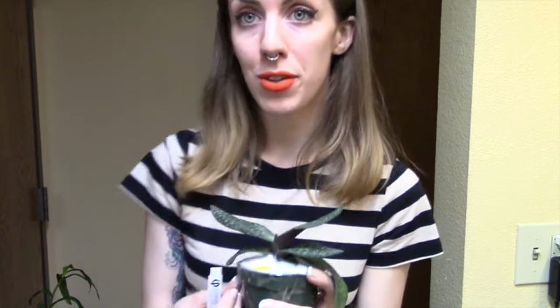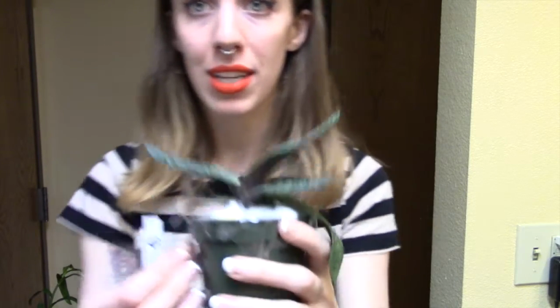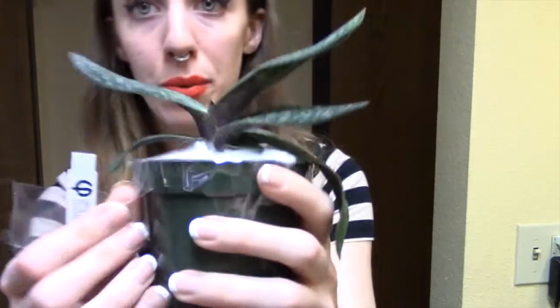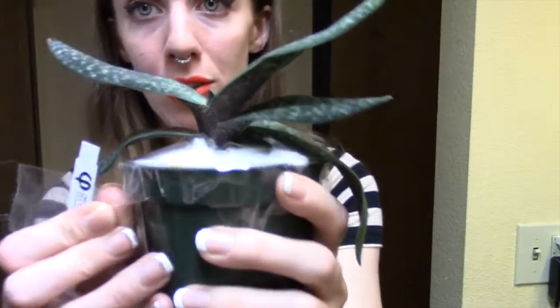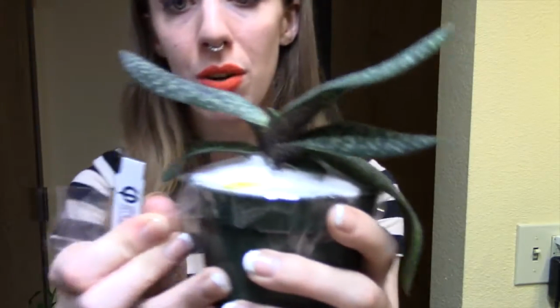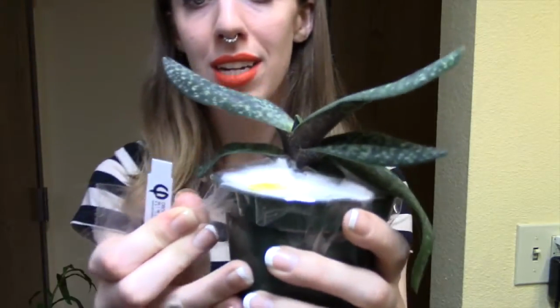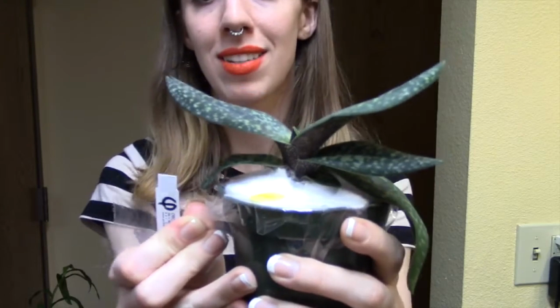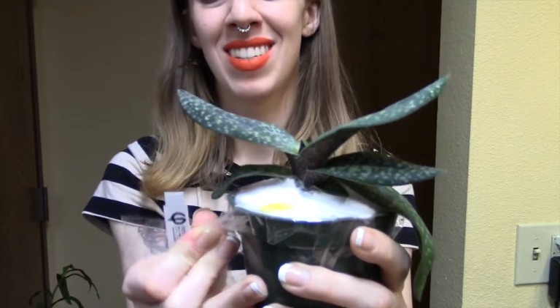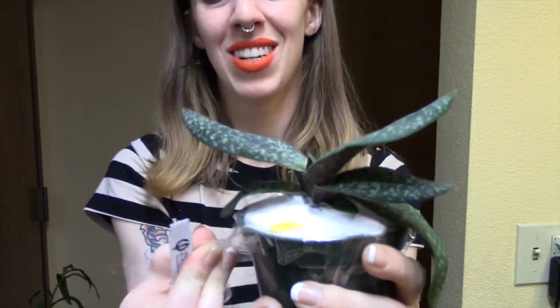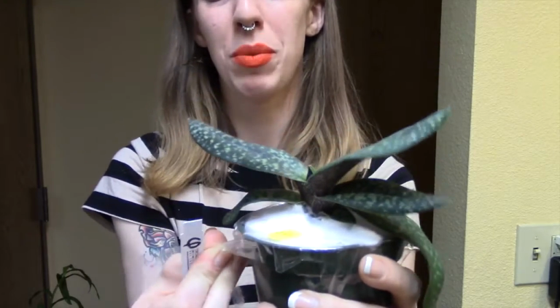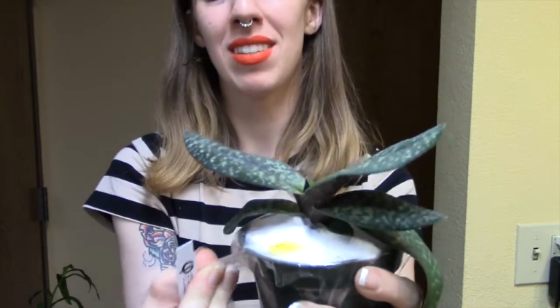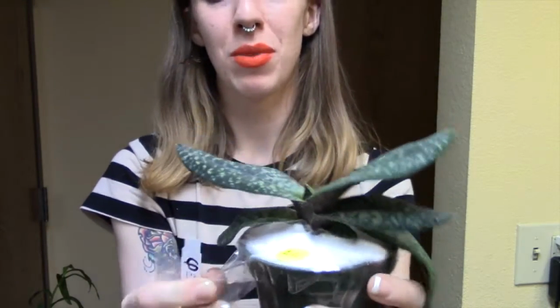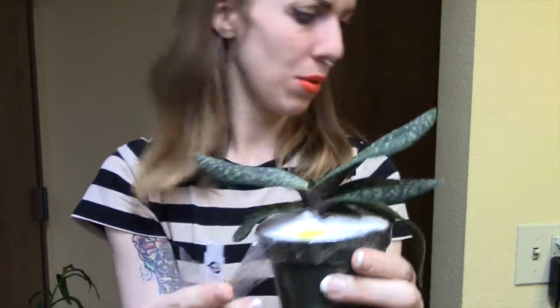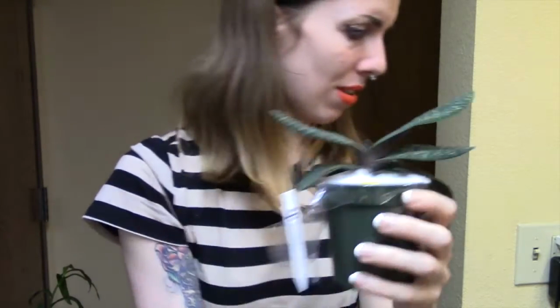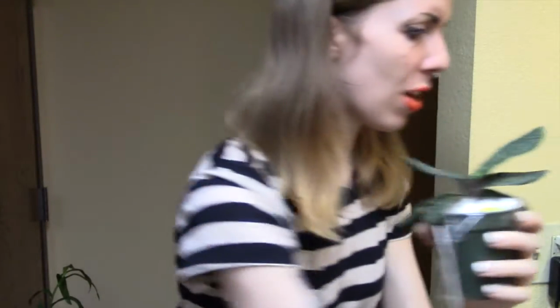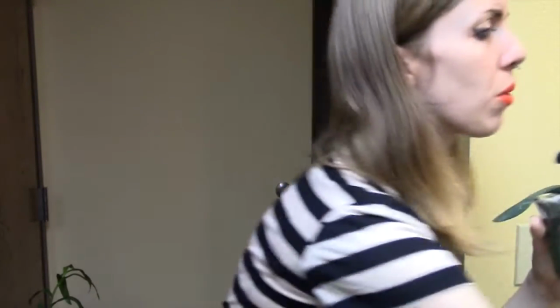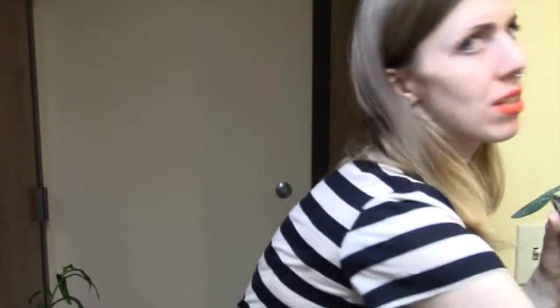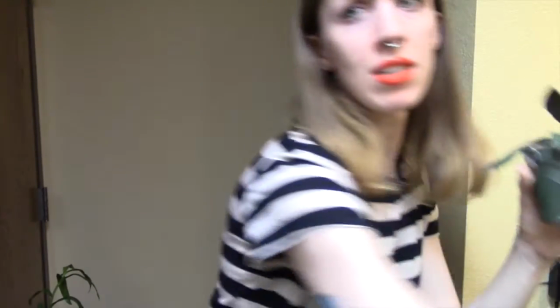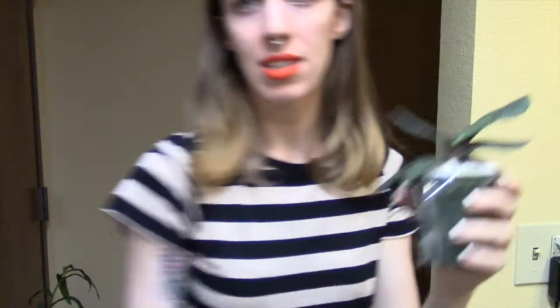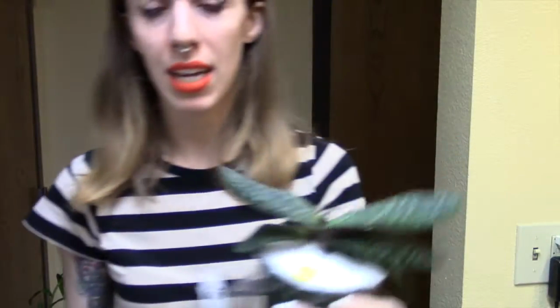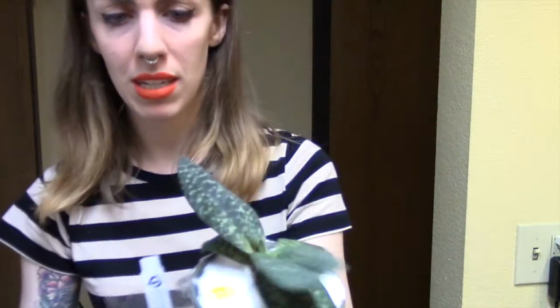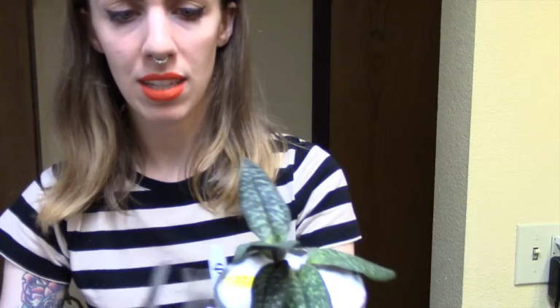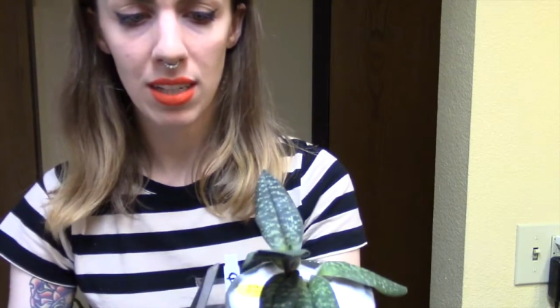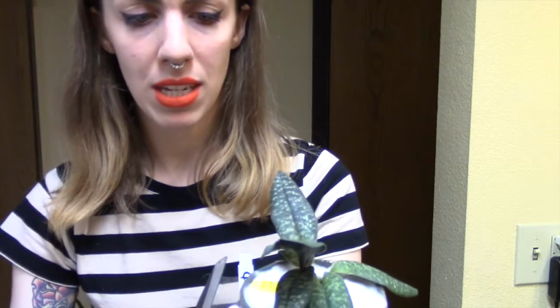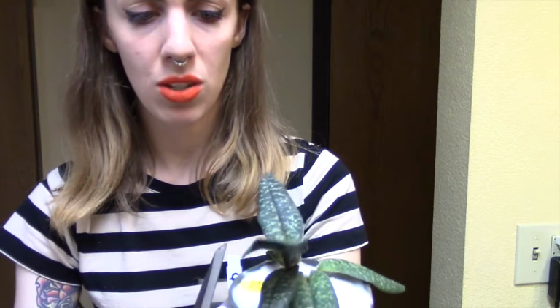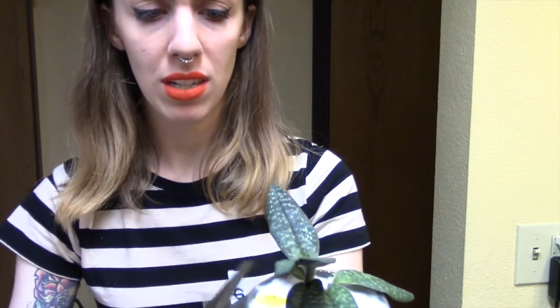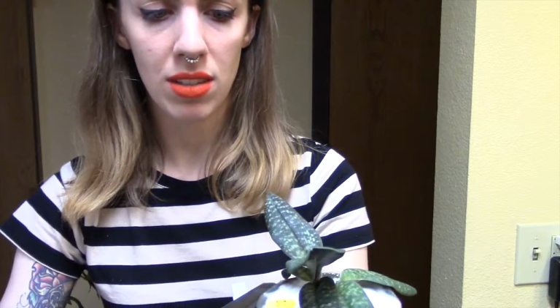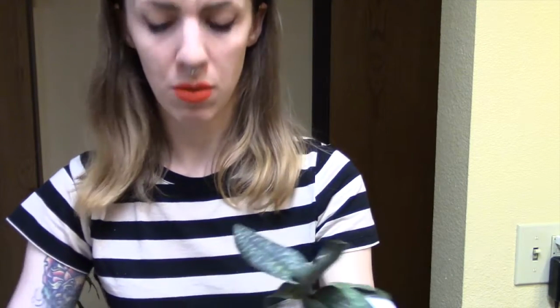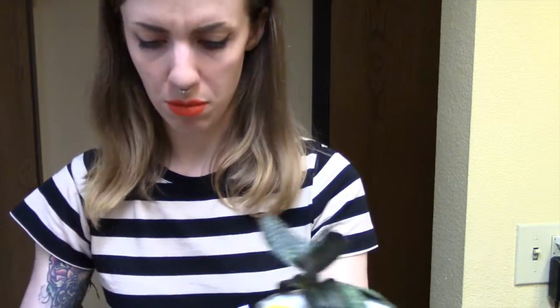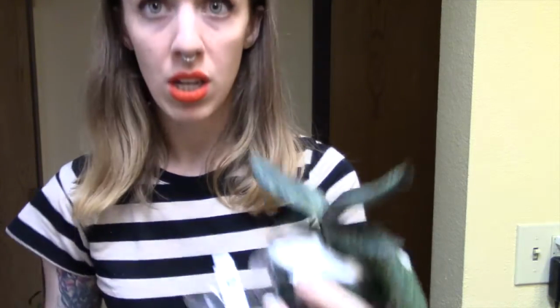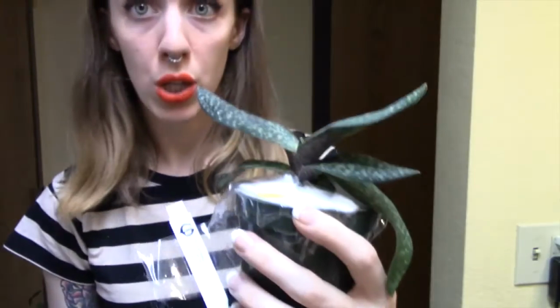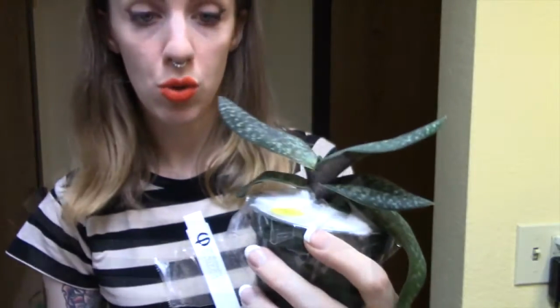First thing is we're going to go ahead and open this. It went through, I think, an airport today because the guy speaking to us came from Utah.